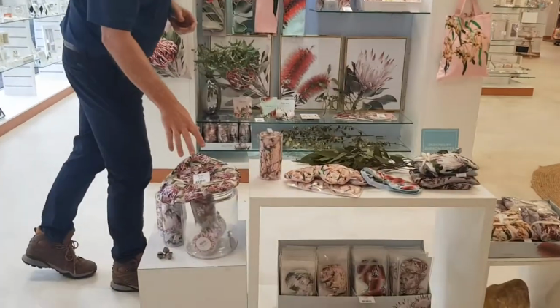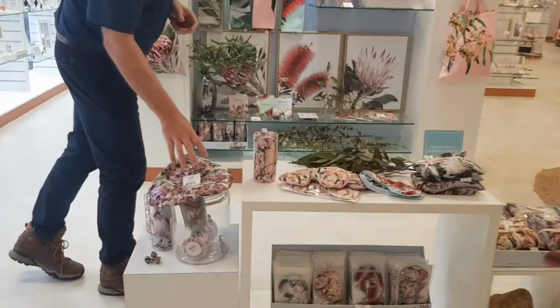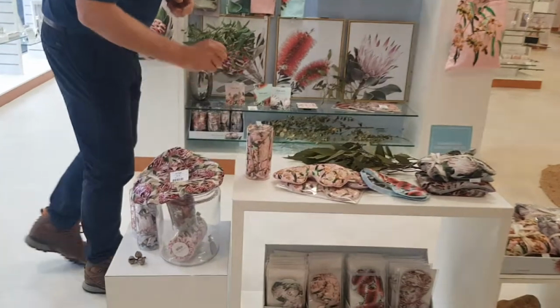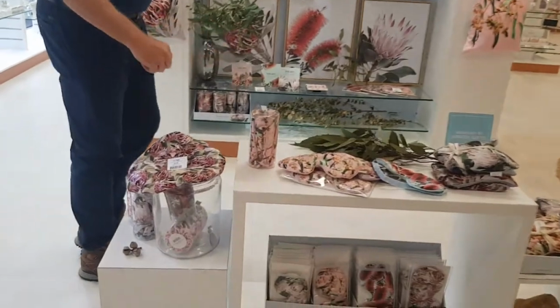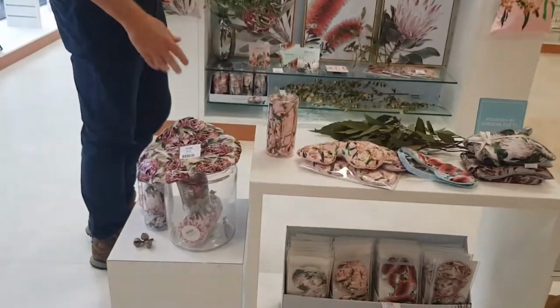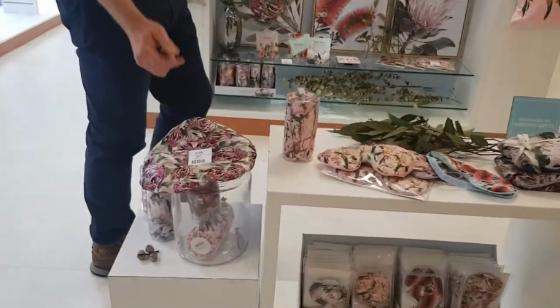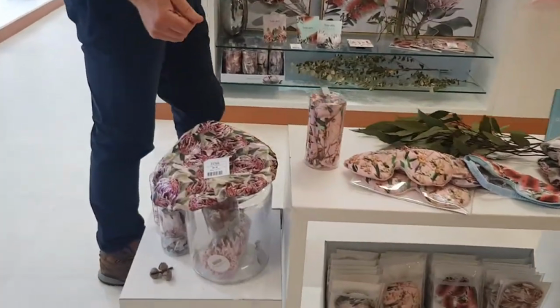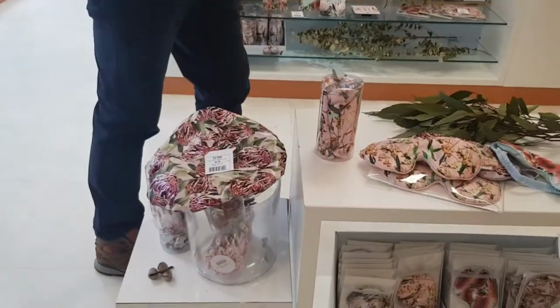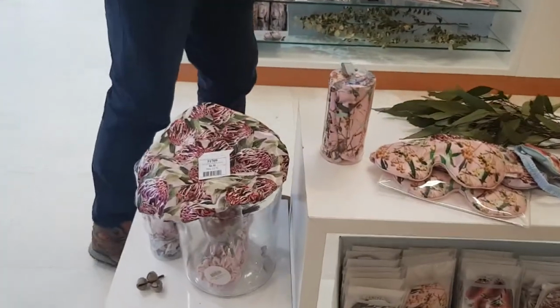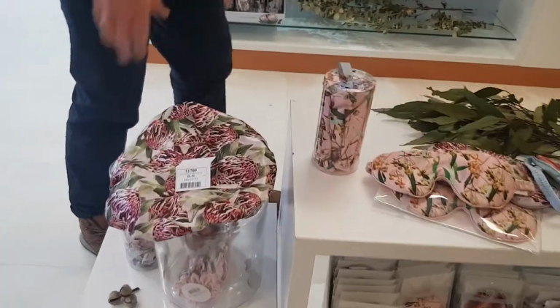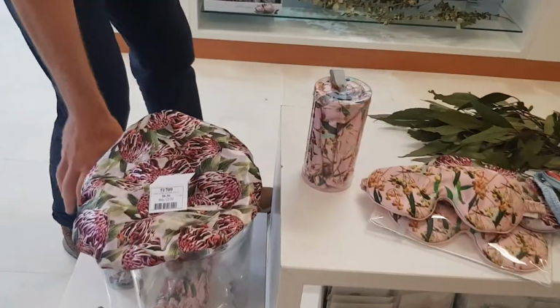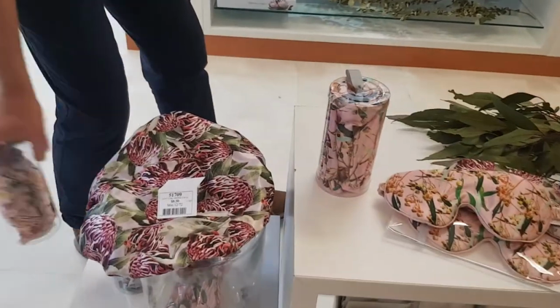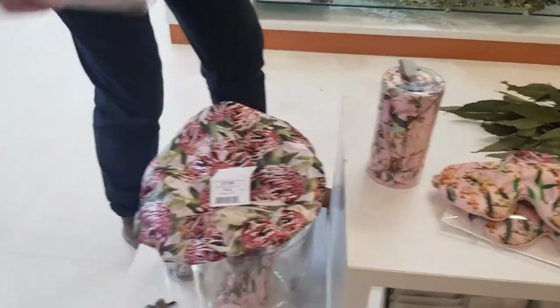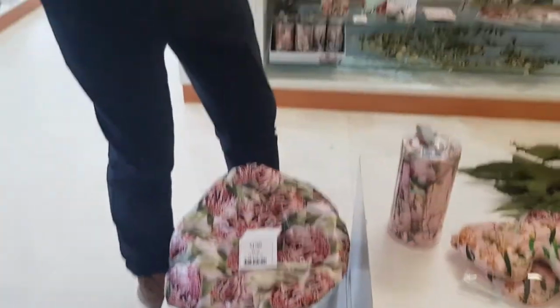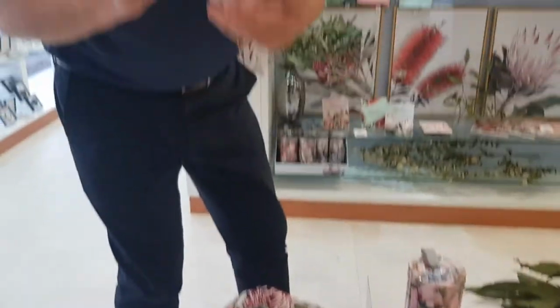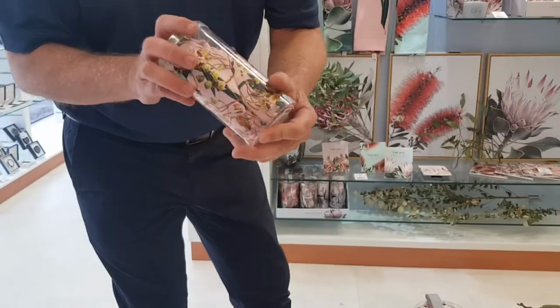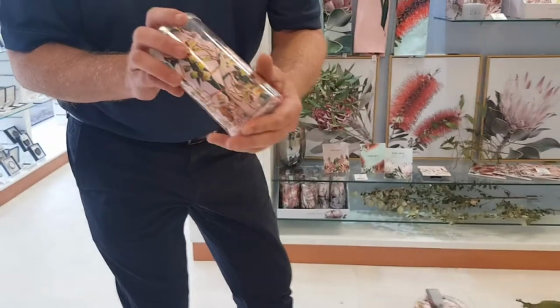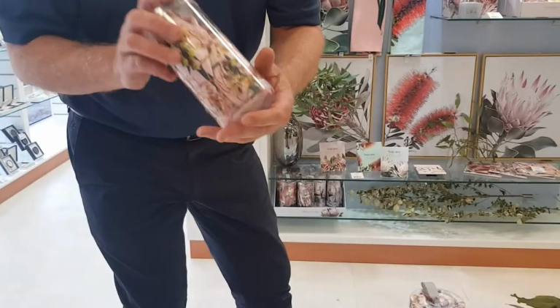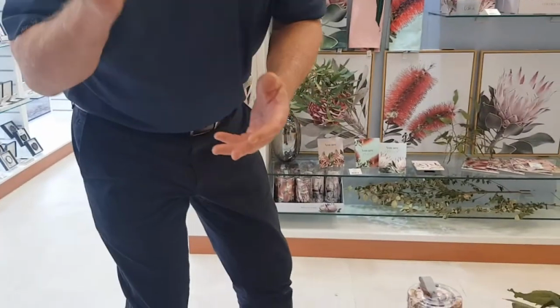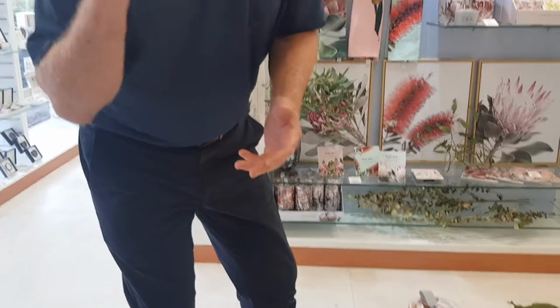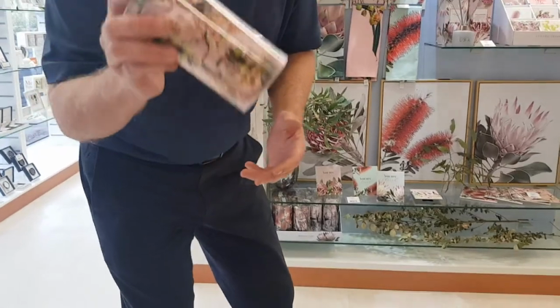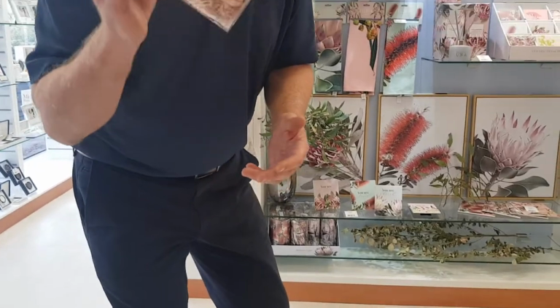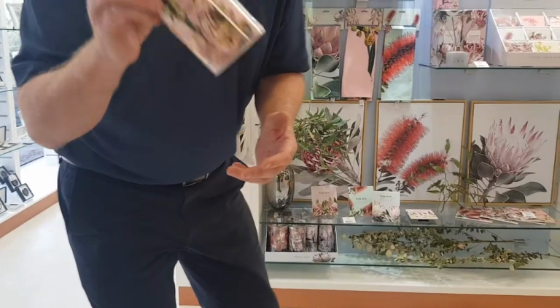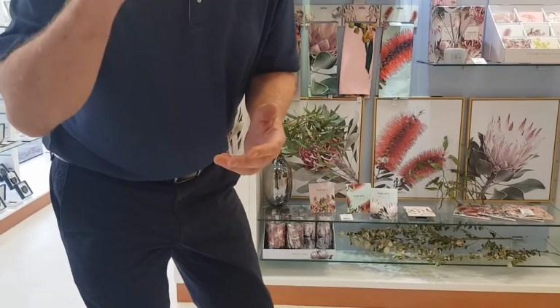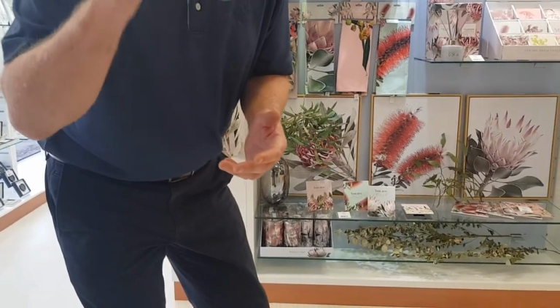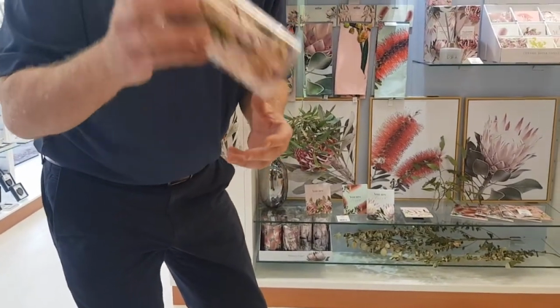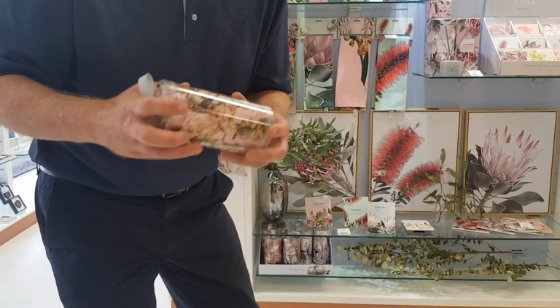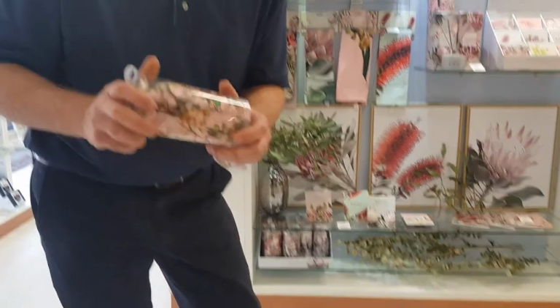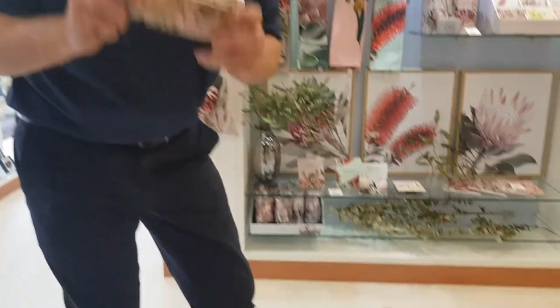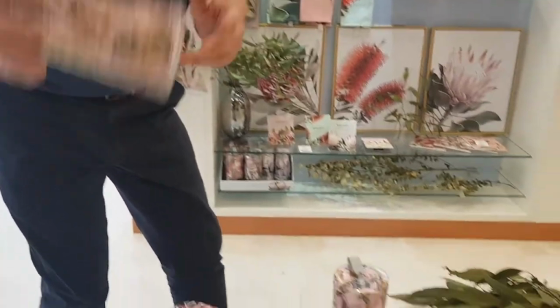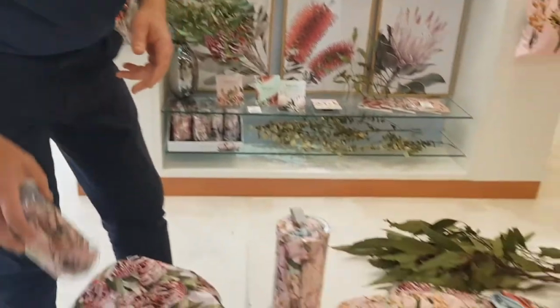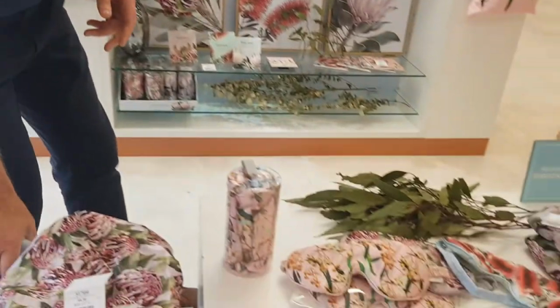We've got shower caps at $8.50. They come in a great practical tube — a great gift that your customer can provide to their loved ones.